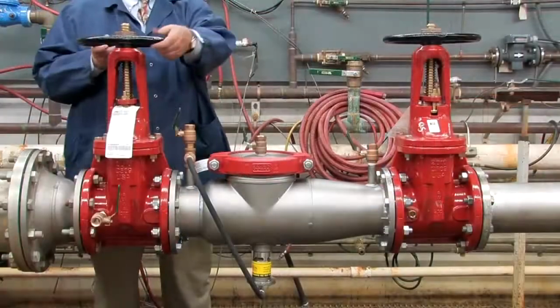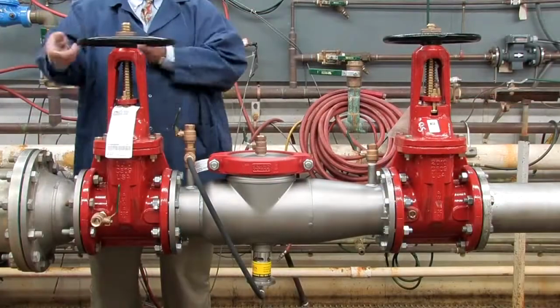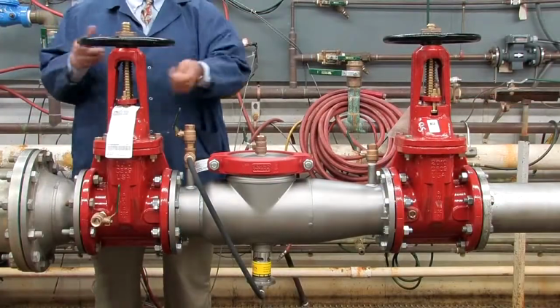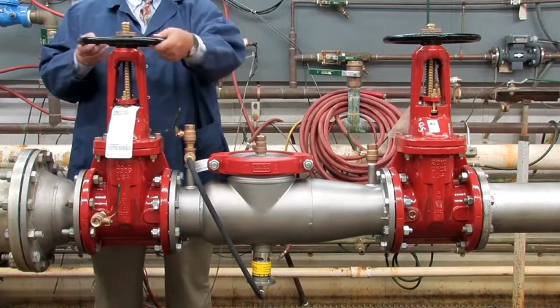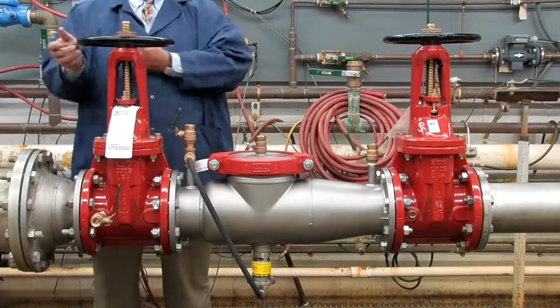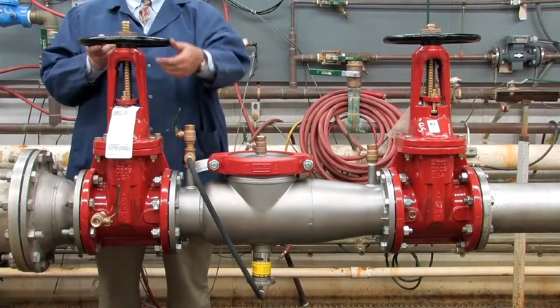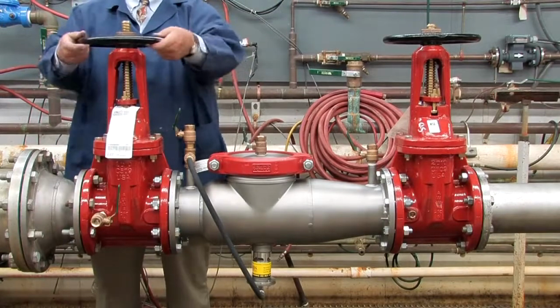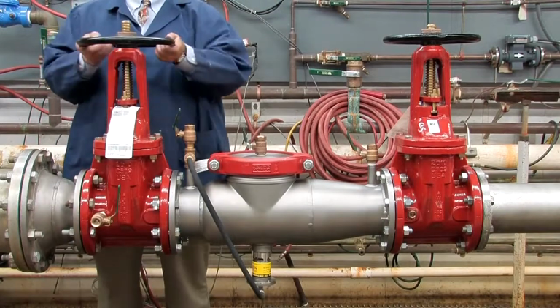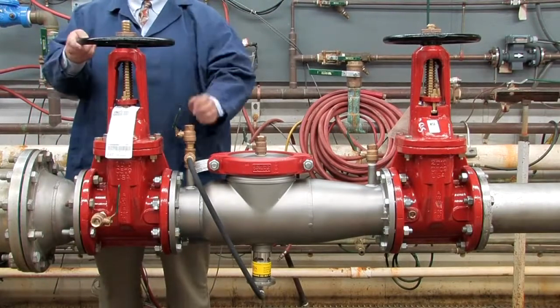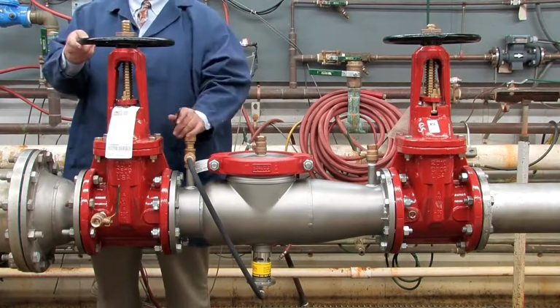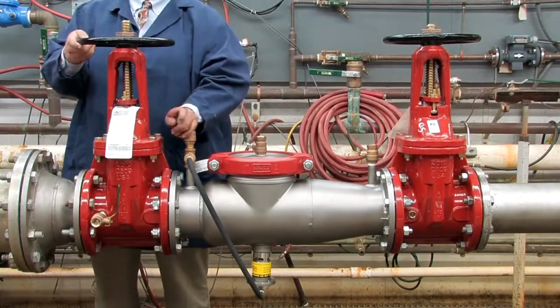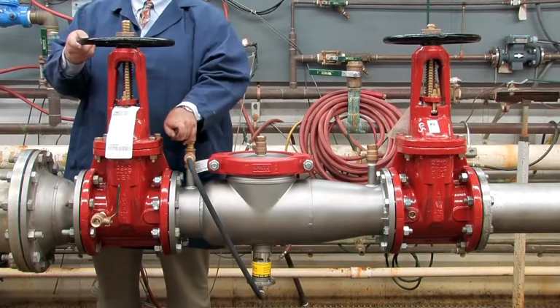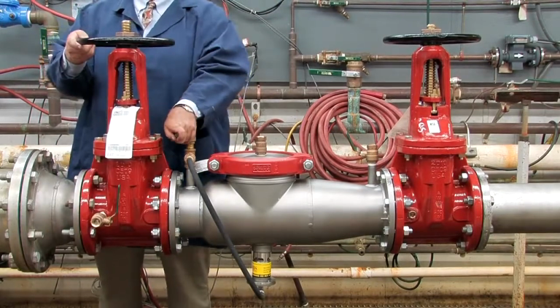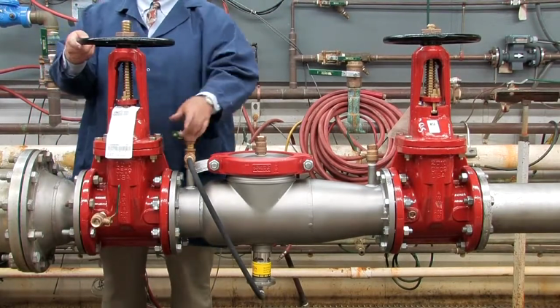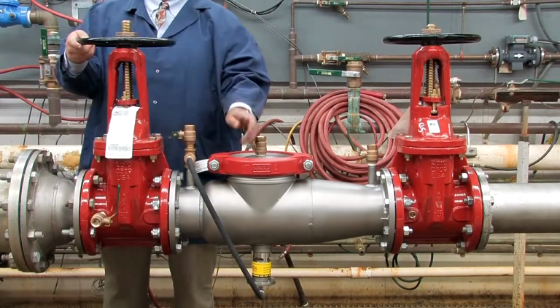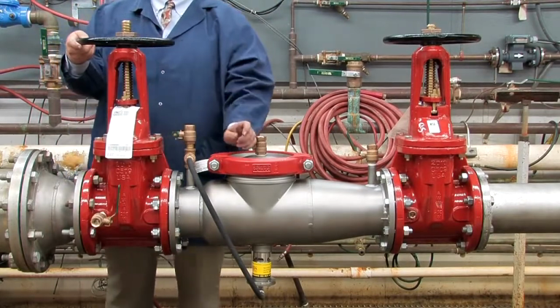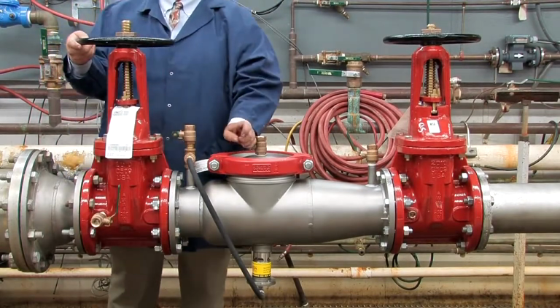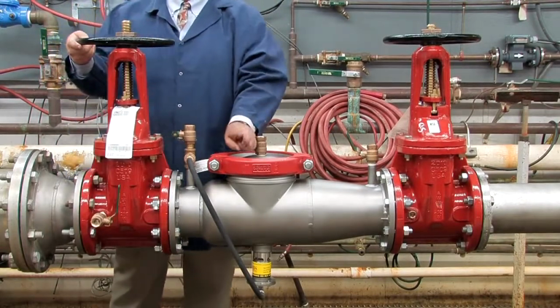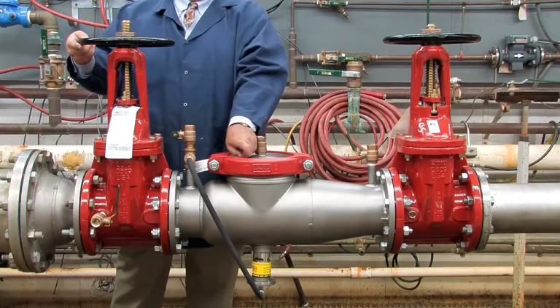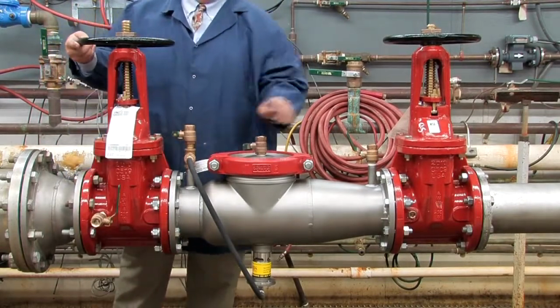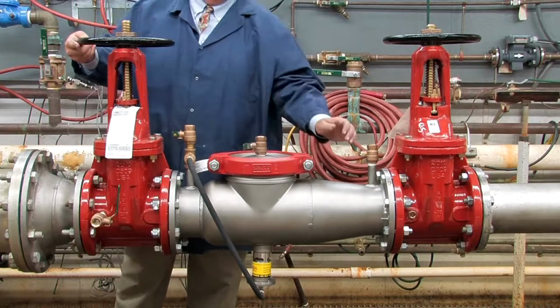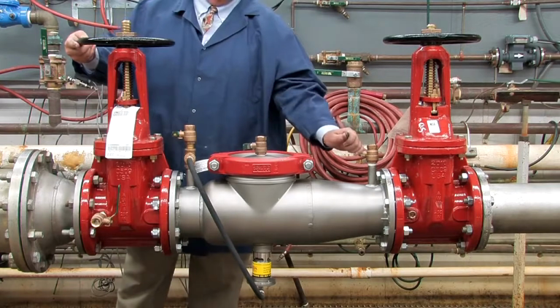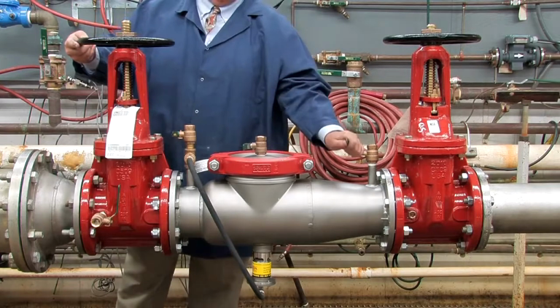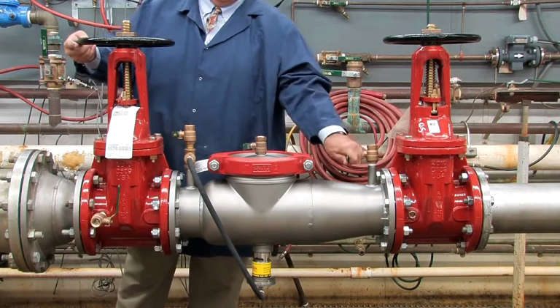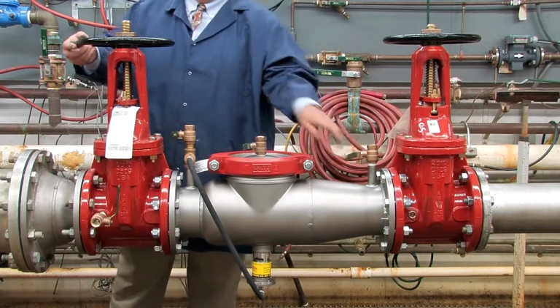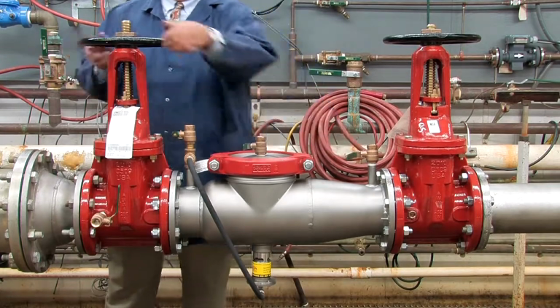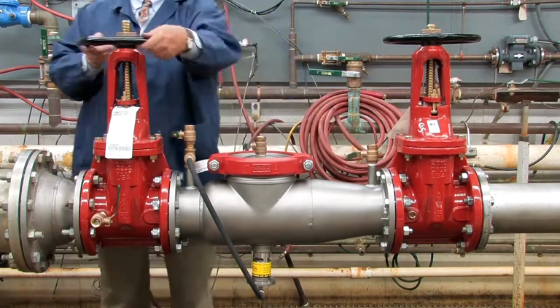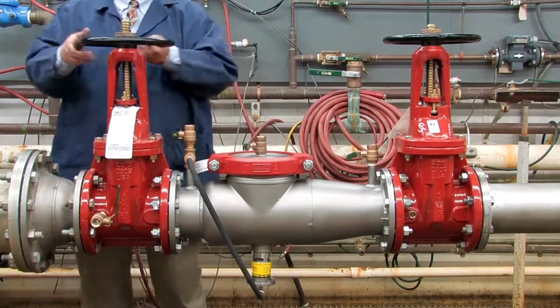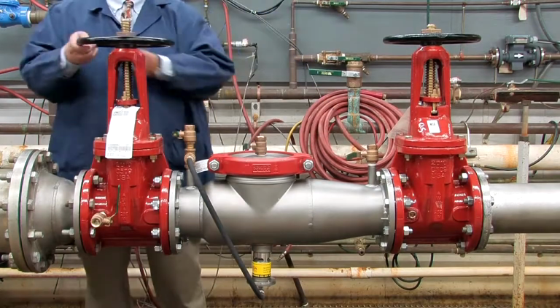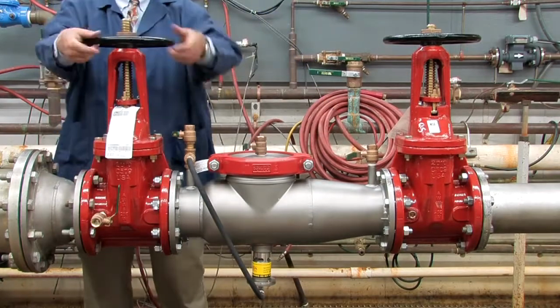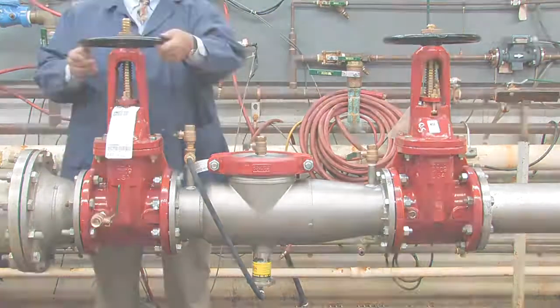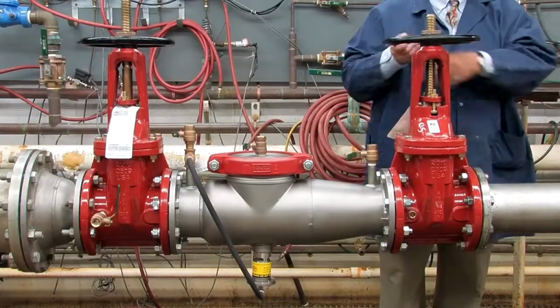With everything in place, restart the system by slowly opening the inlet shutoff valve, closing the number two, number three, and number four test cocks, and opening the outlet.